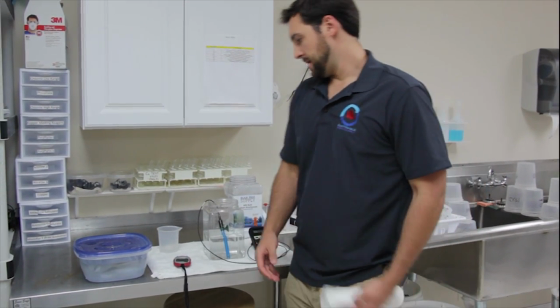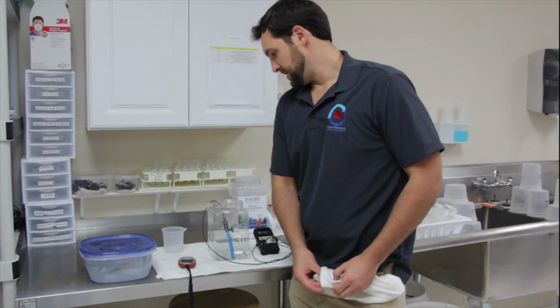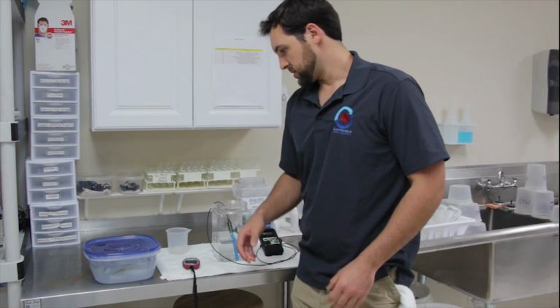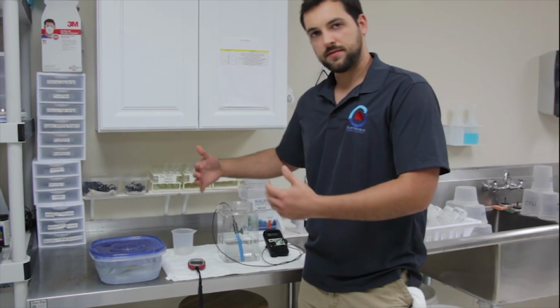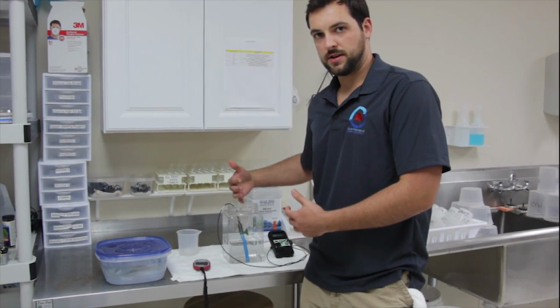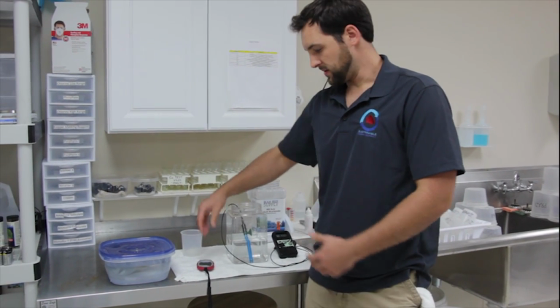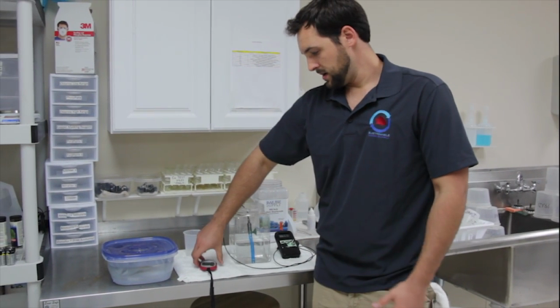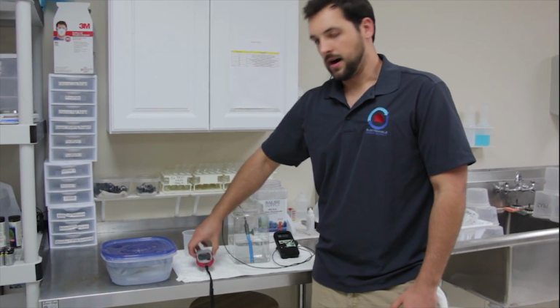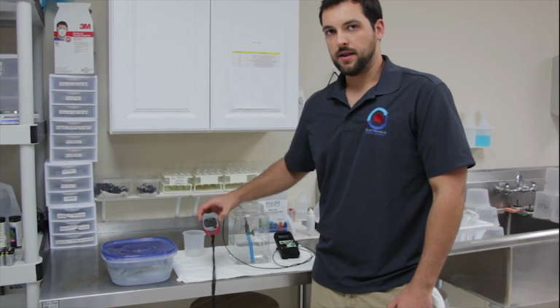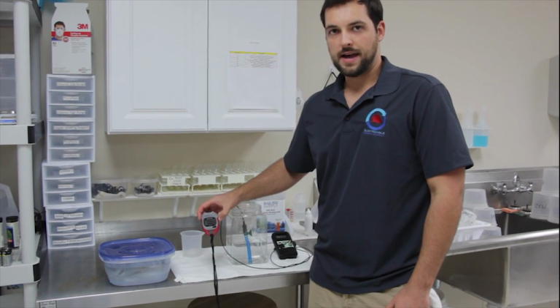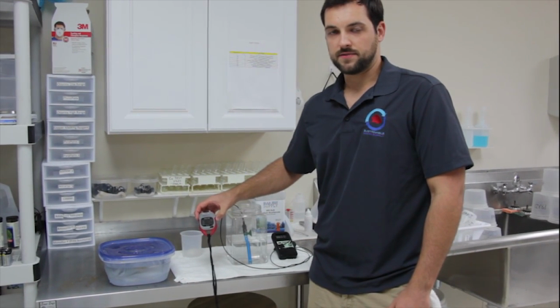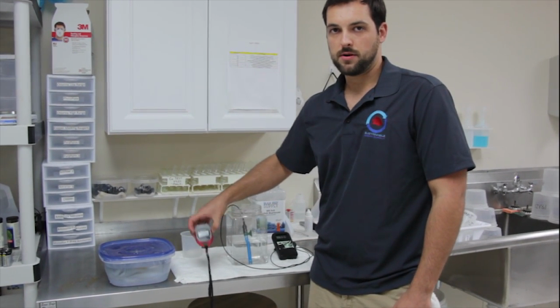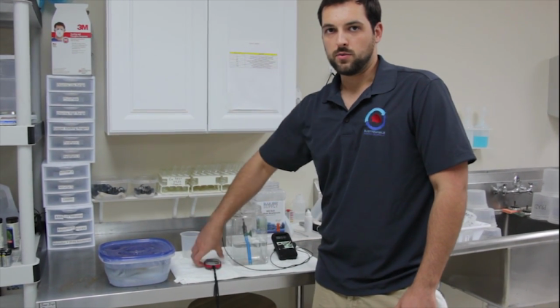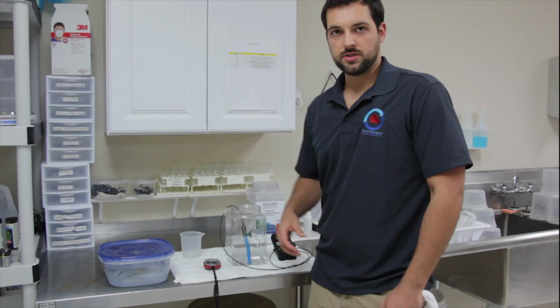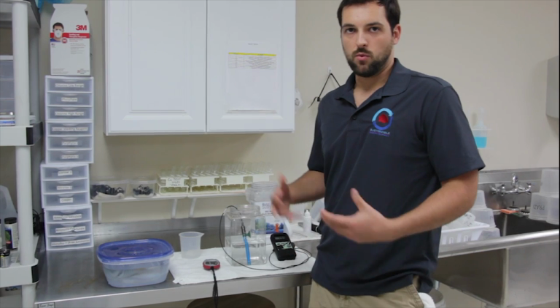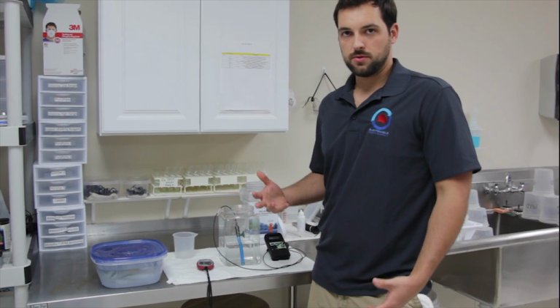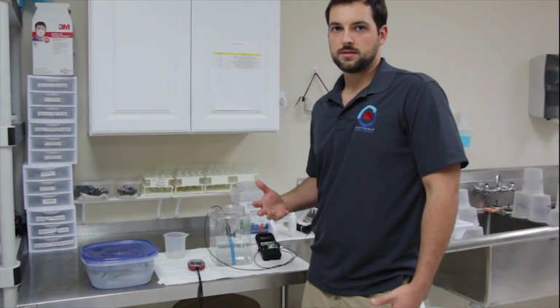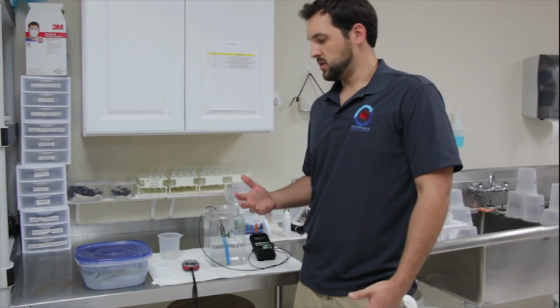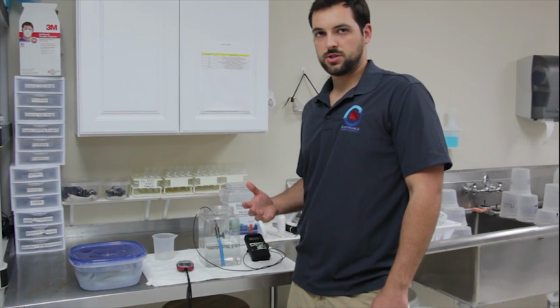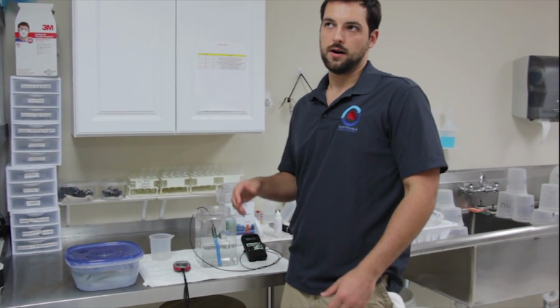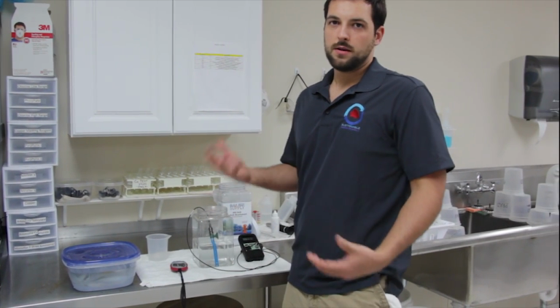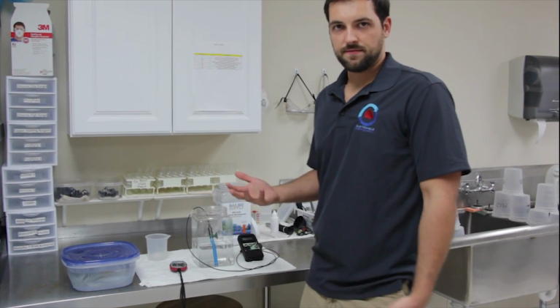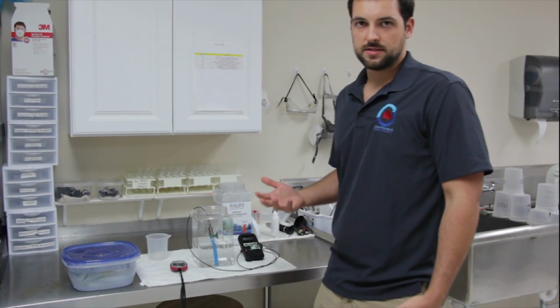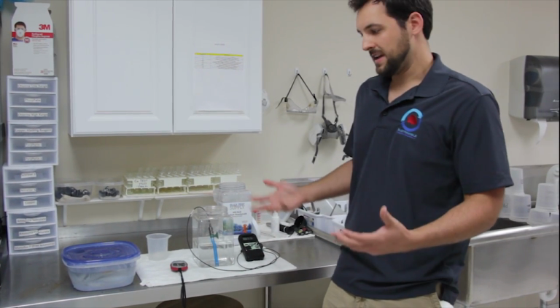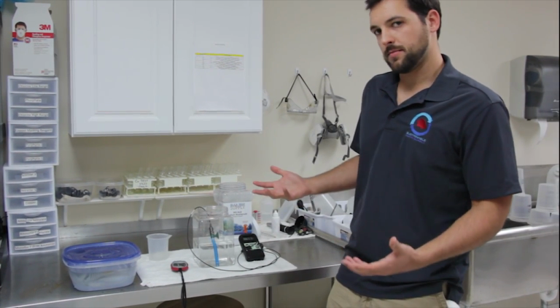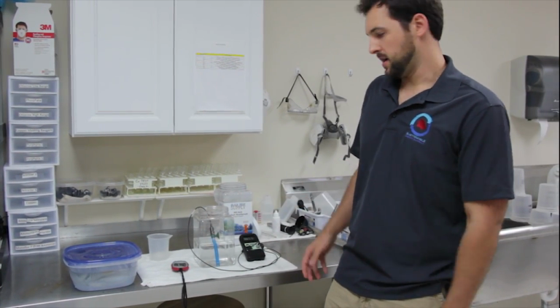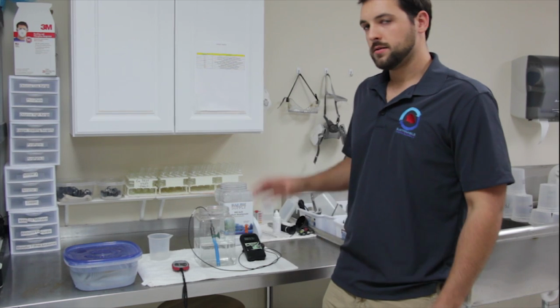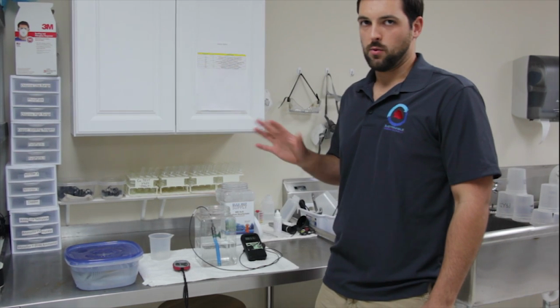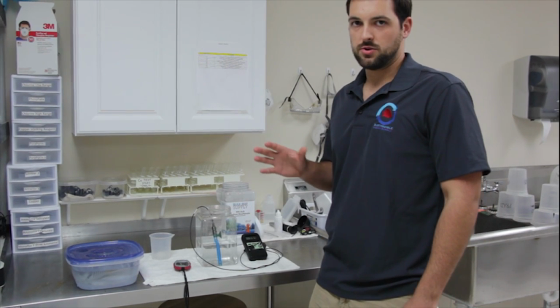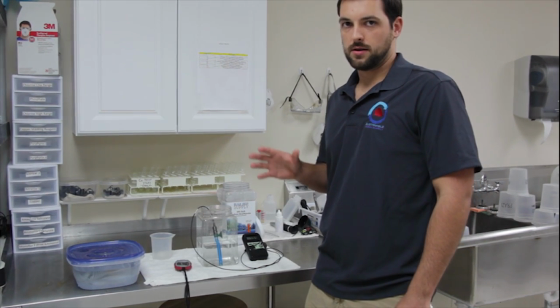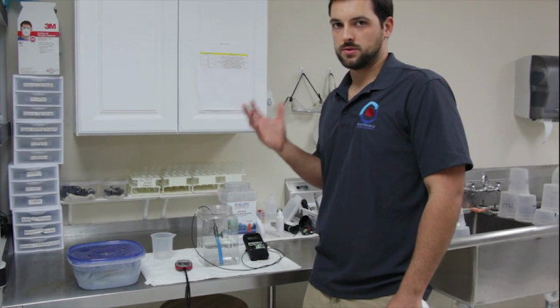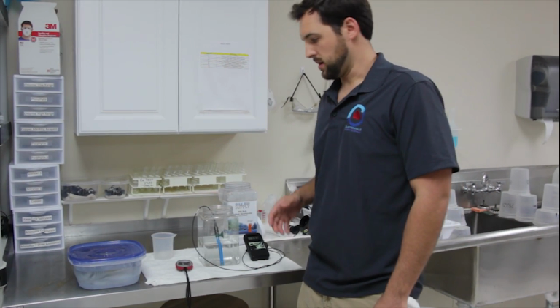Then you're just going to put the fish in directly and have yourself a timer. We generally do about one to two minutes on most fish. Larger fish can handle a little bit more, but generally that one to two minute mark is what we target.